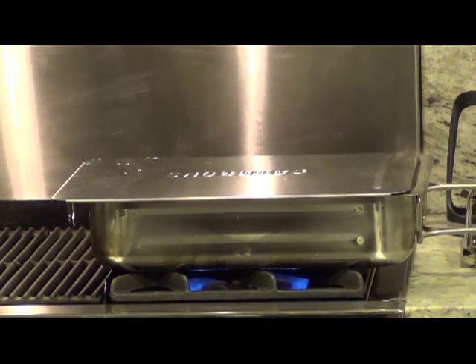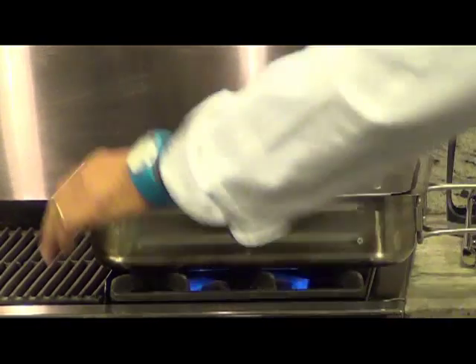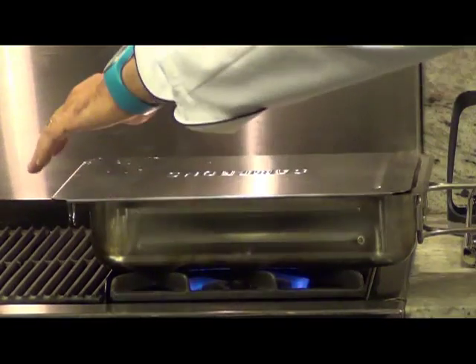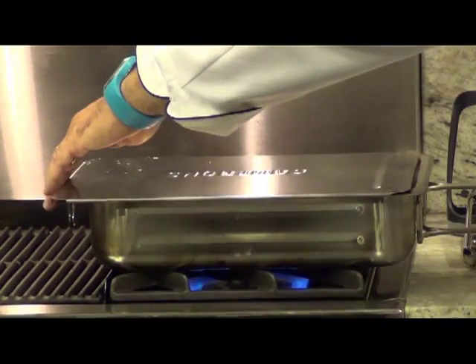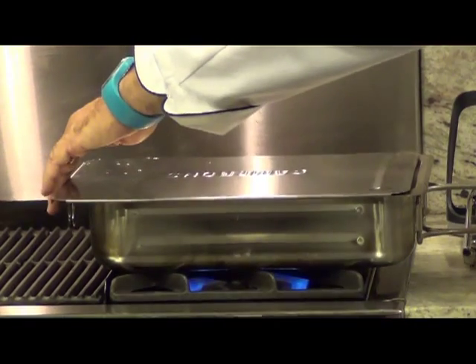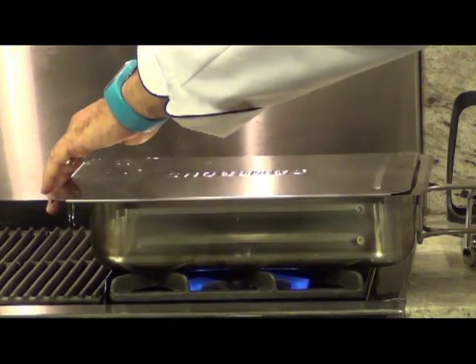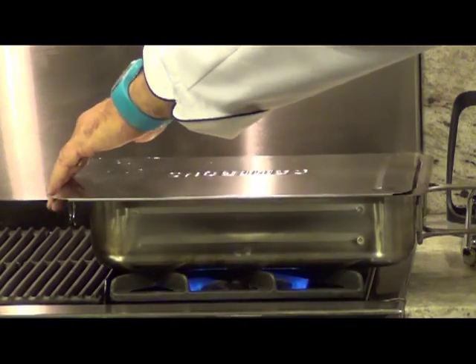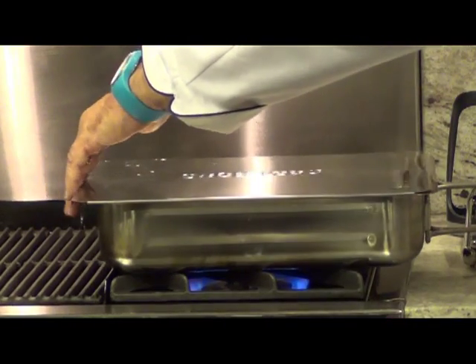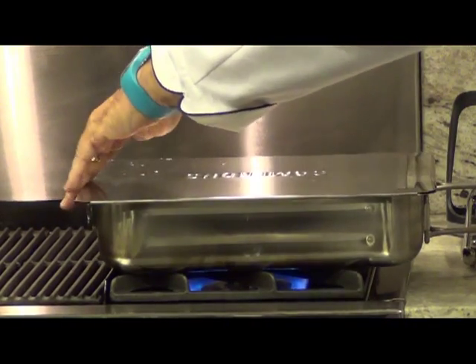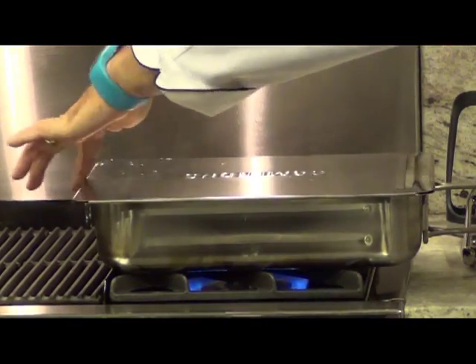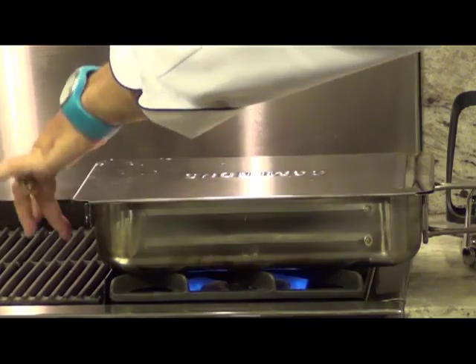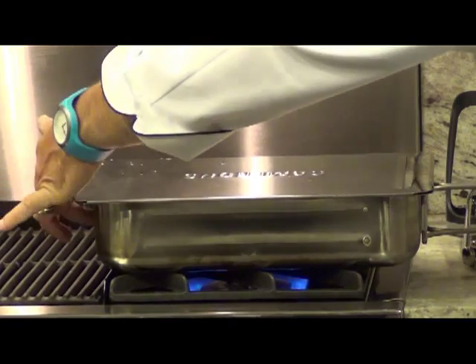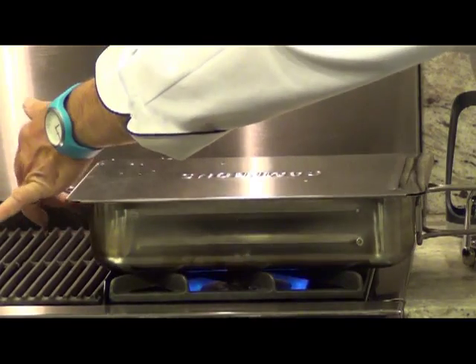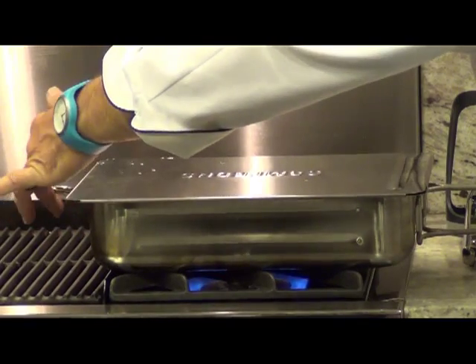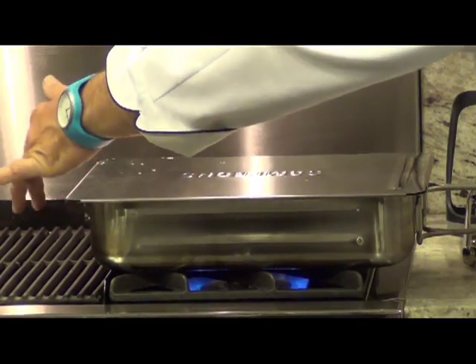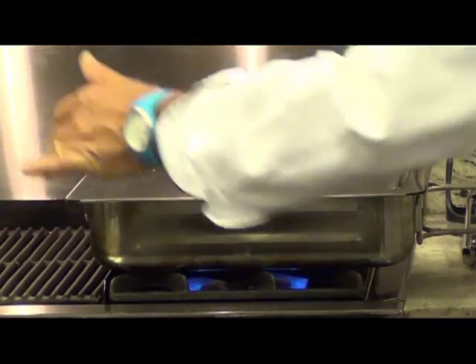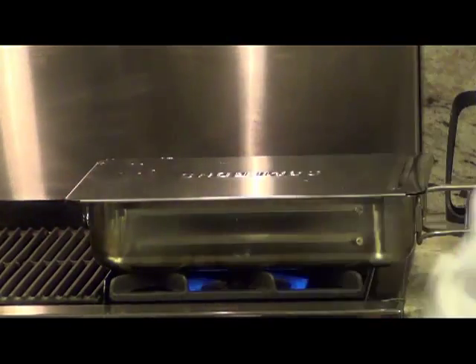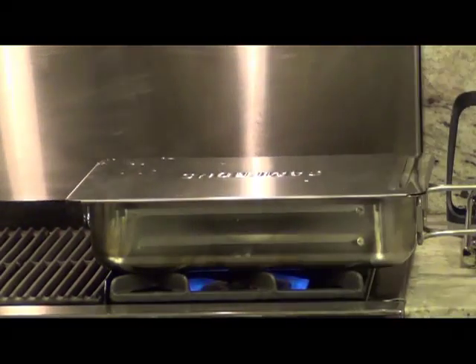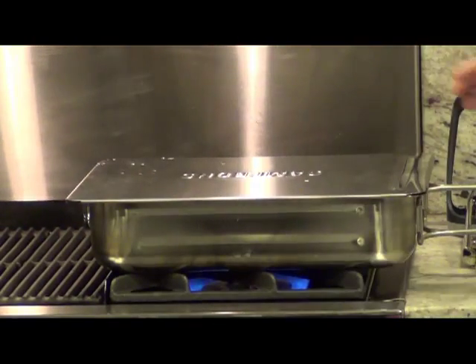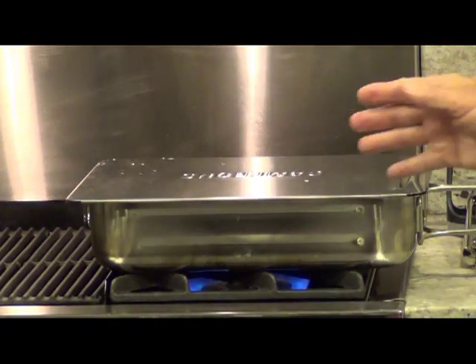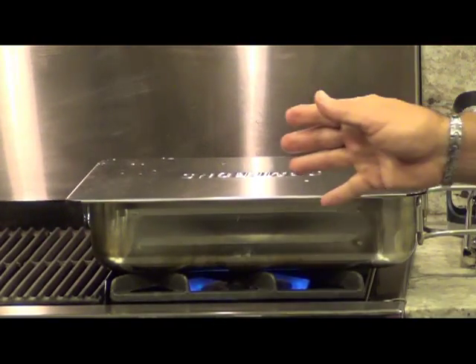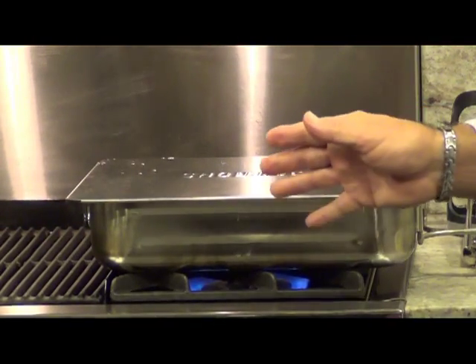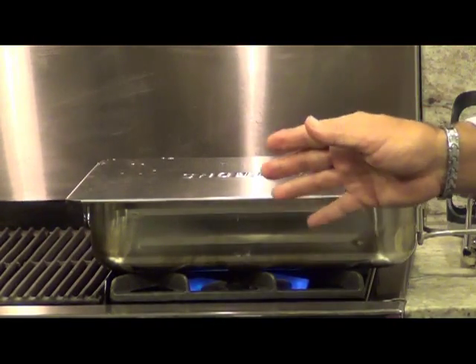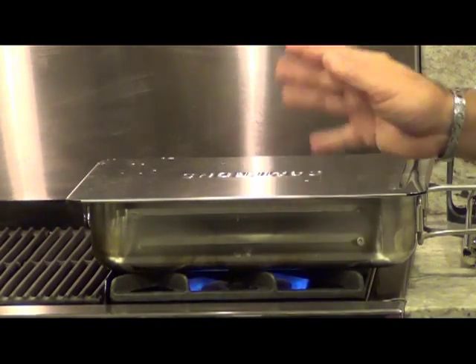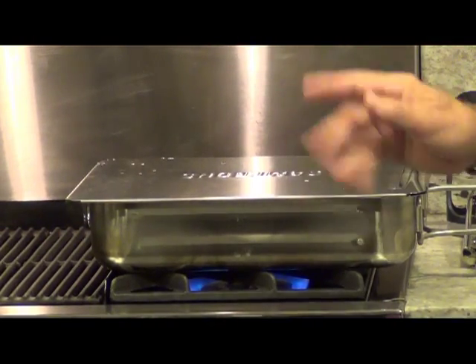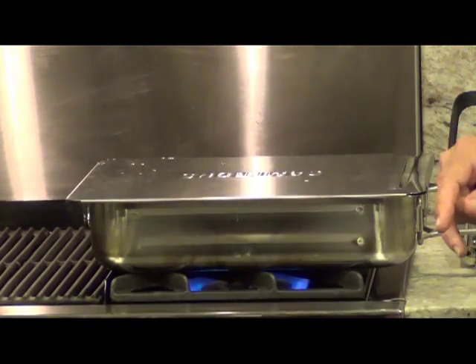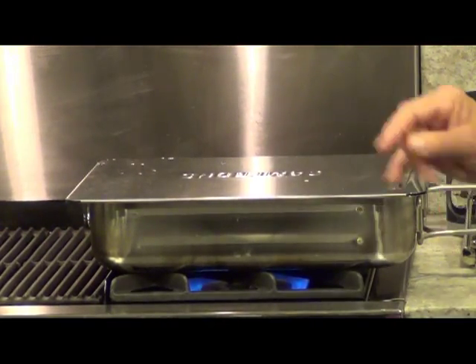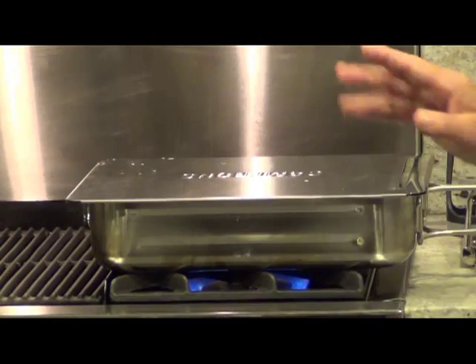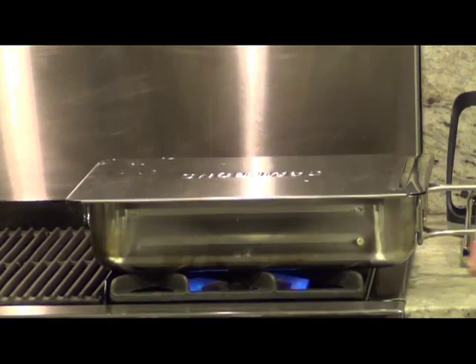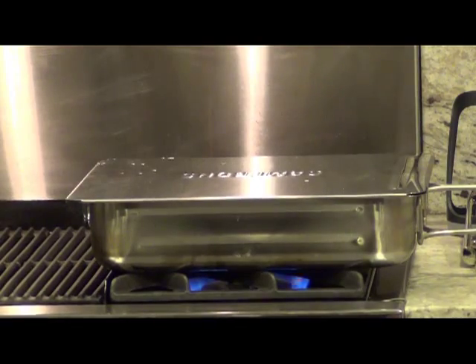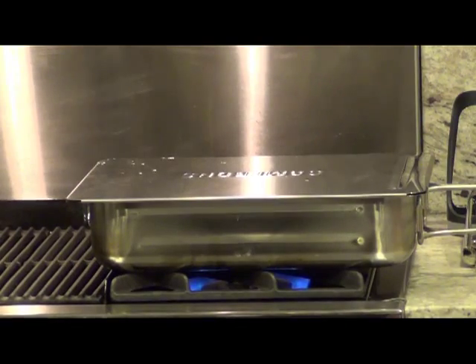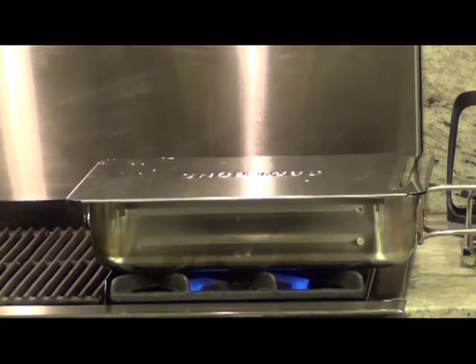Now you can see the first puffs of smoke coming up through the open lid. We're going to shut this down tightly and let it cook for 25 minutes for this piece of salmon fillet.